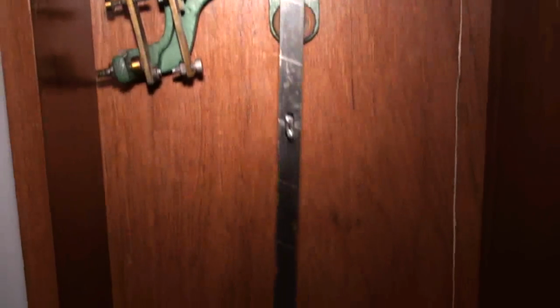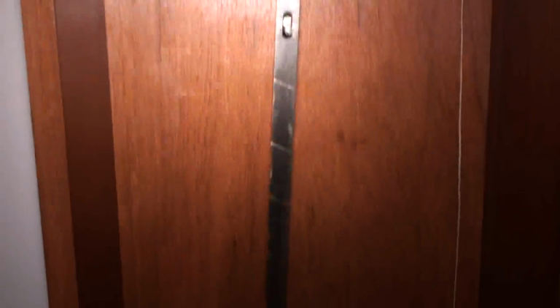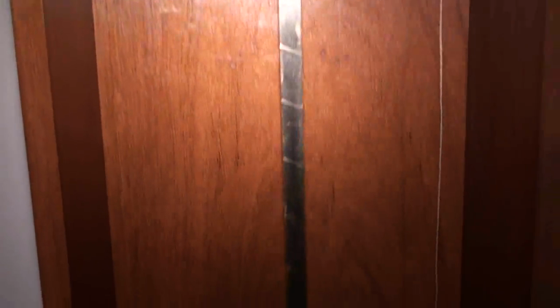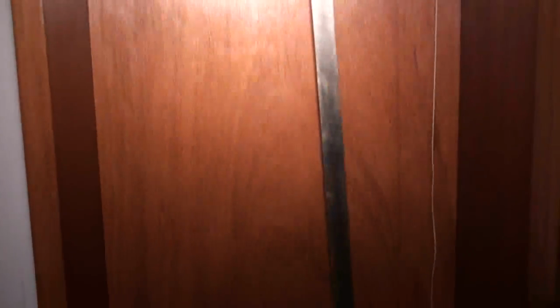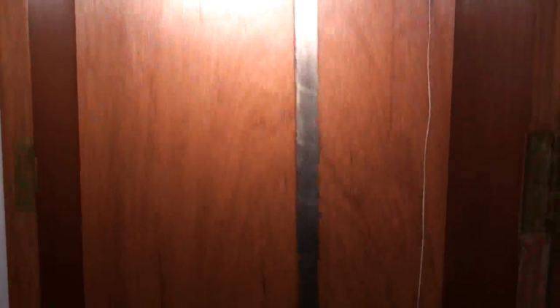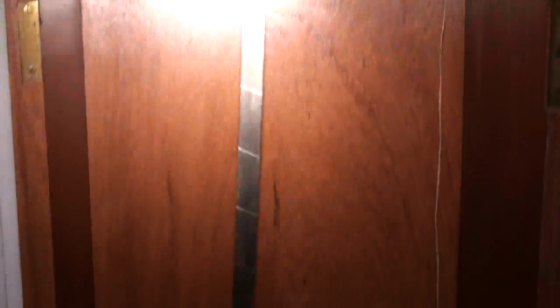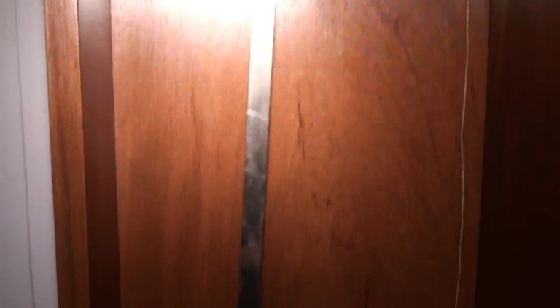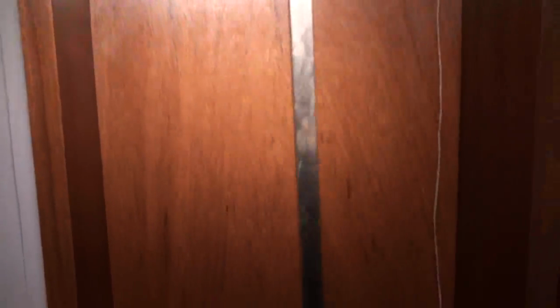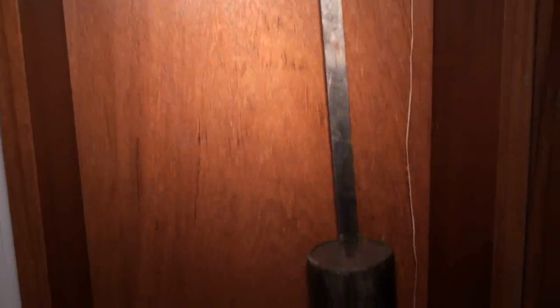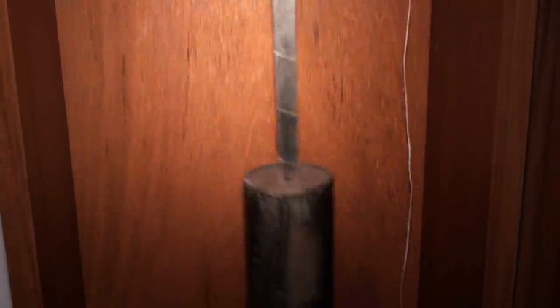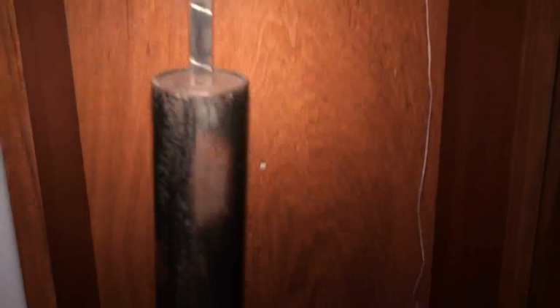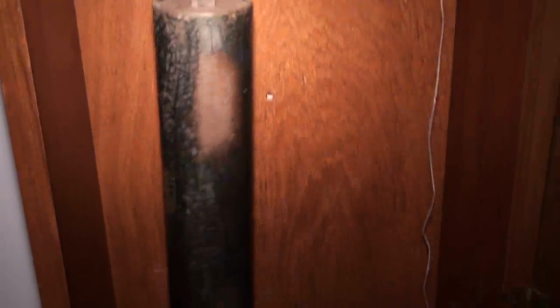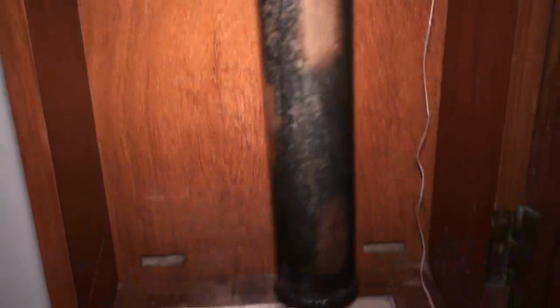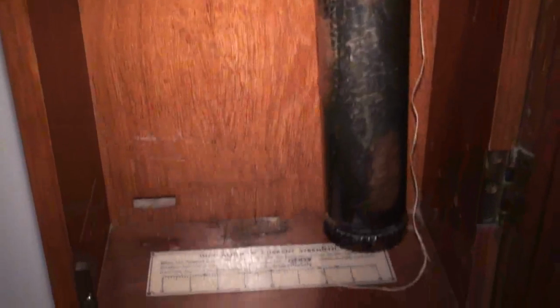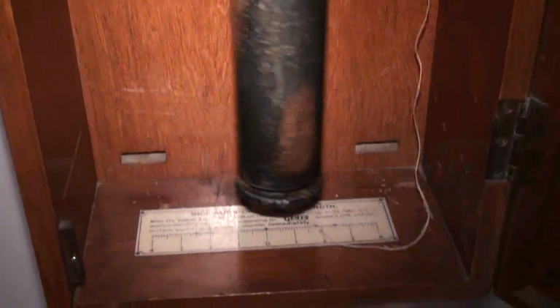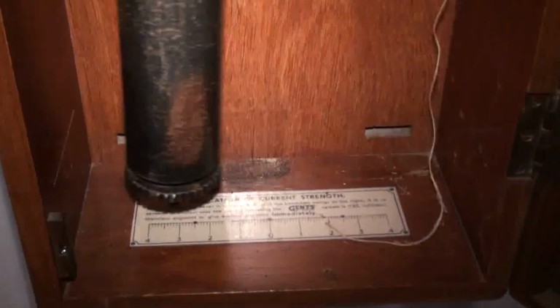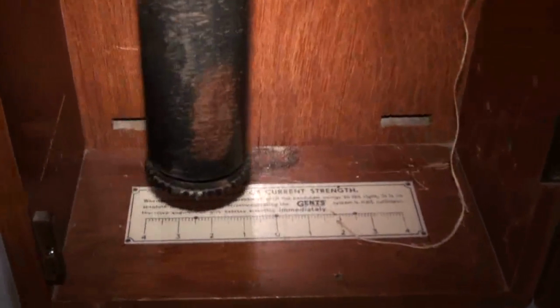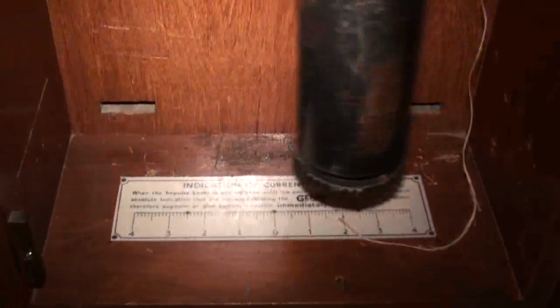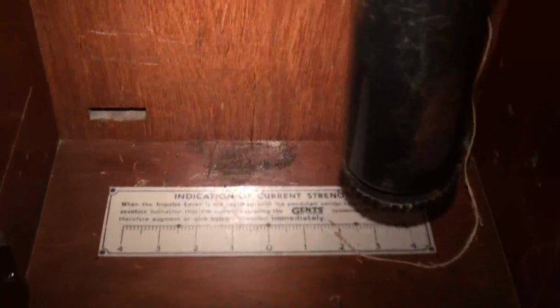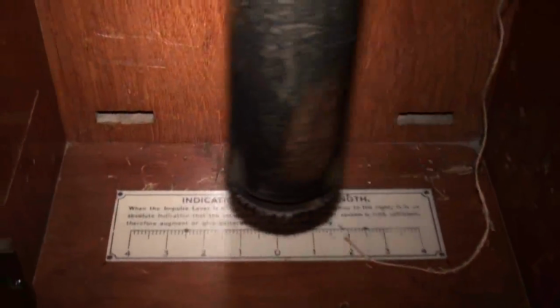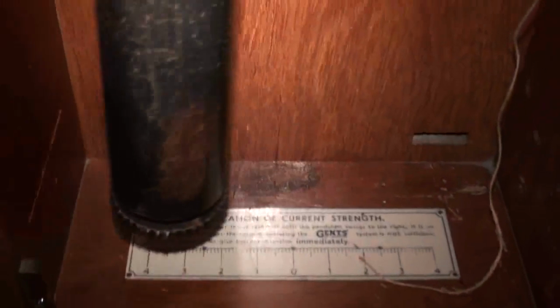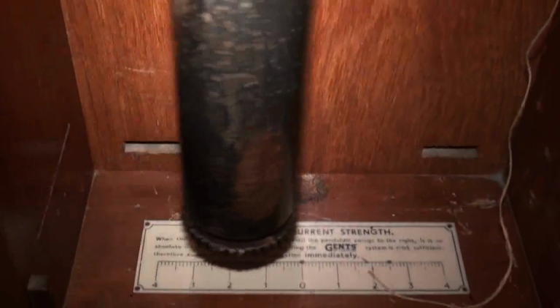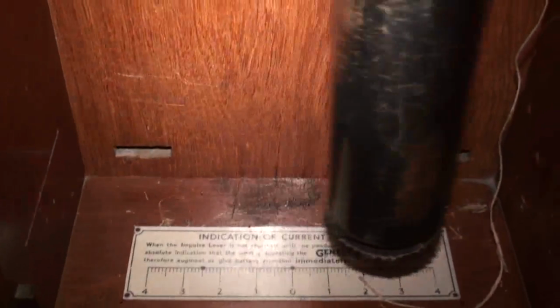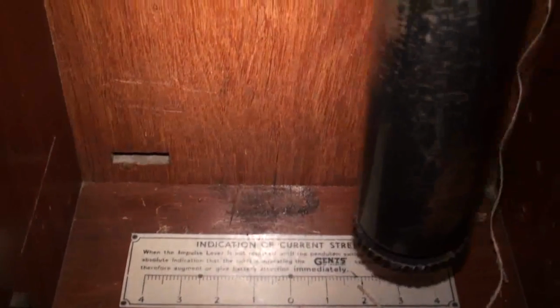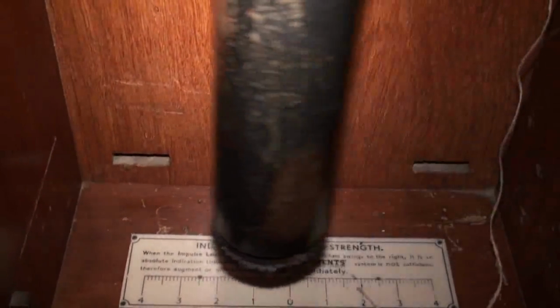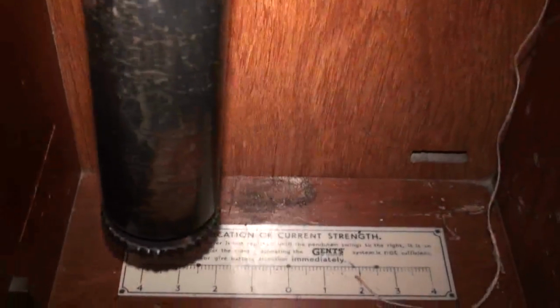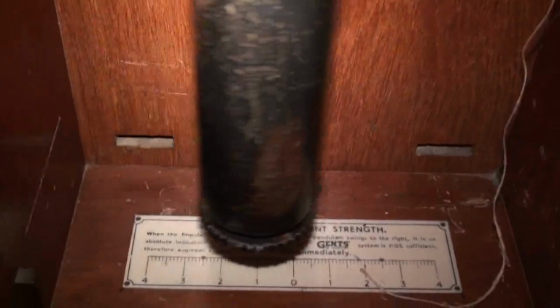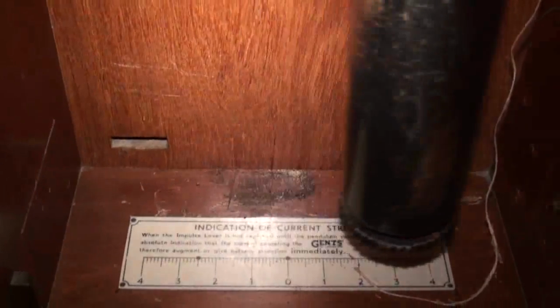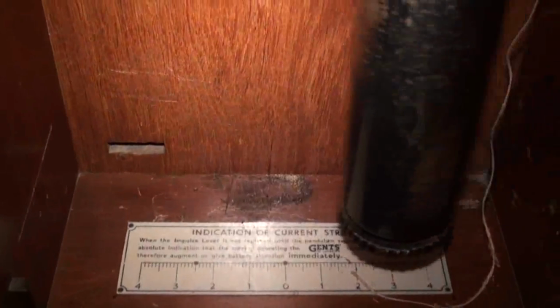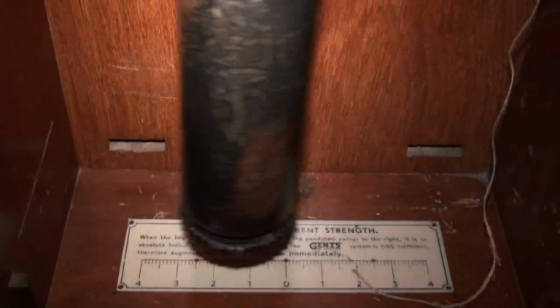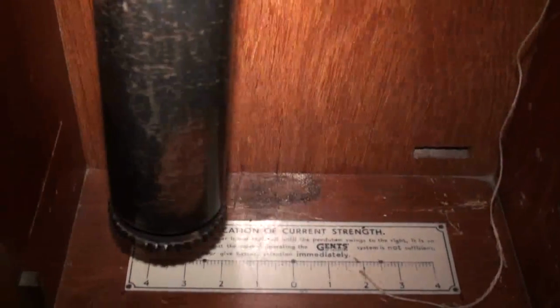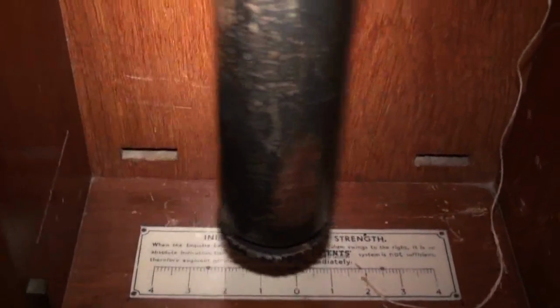Invar pendulum rod. And then of course if you were using batteries, here's a scale down here that shows you when the pendulum swing is decreasing and when you need to replace the batteries.